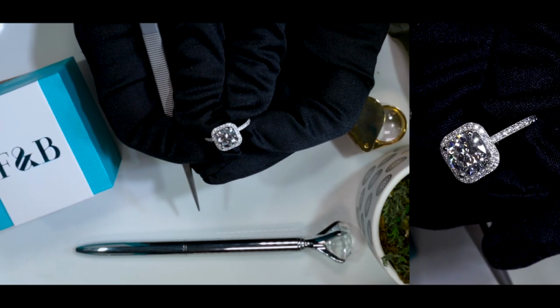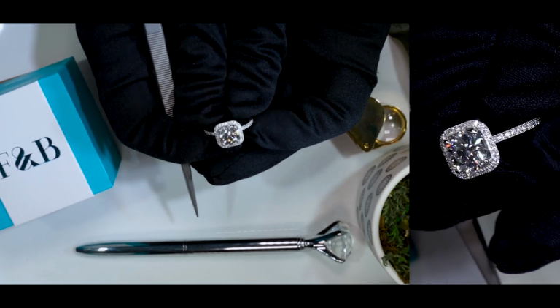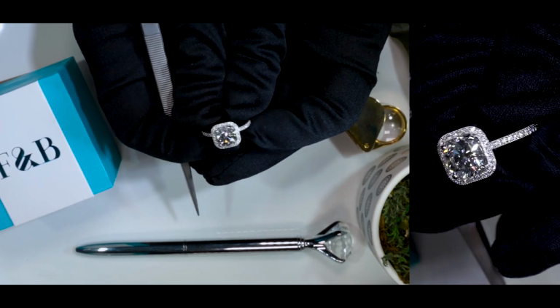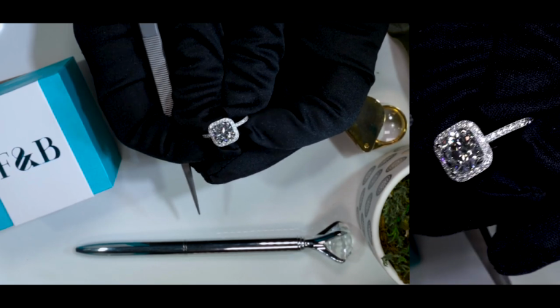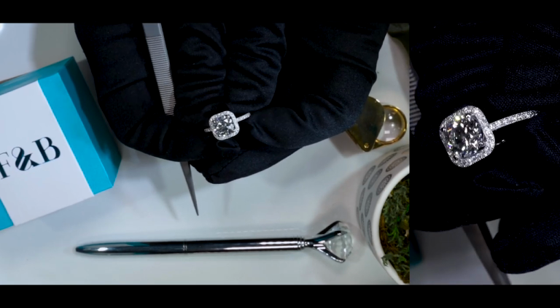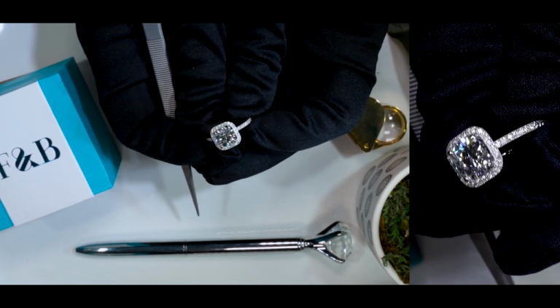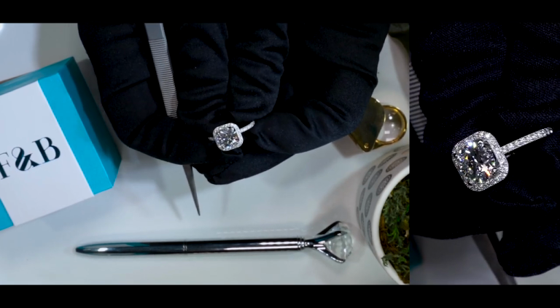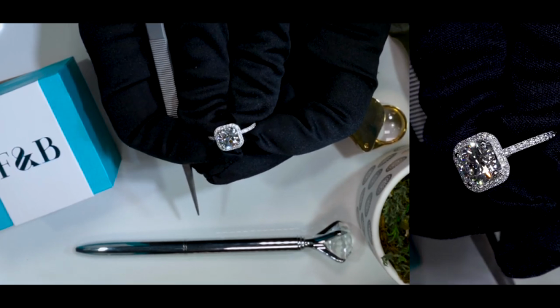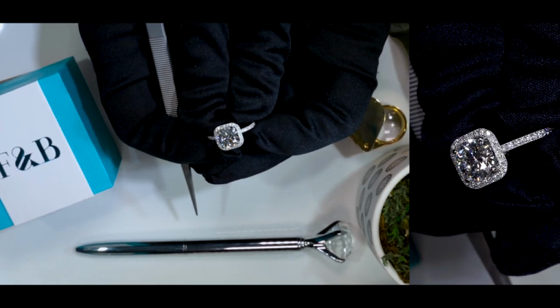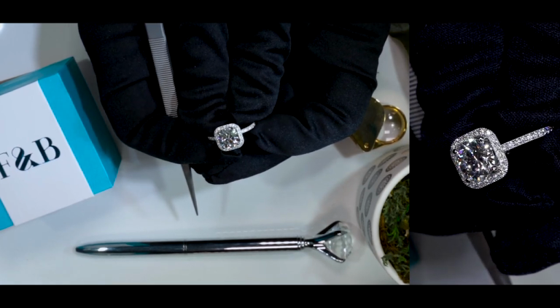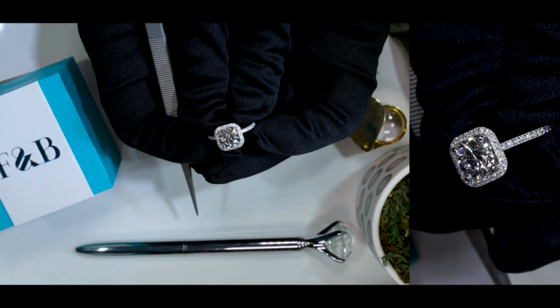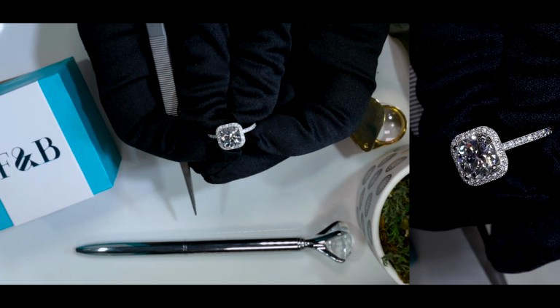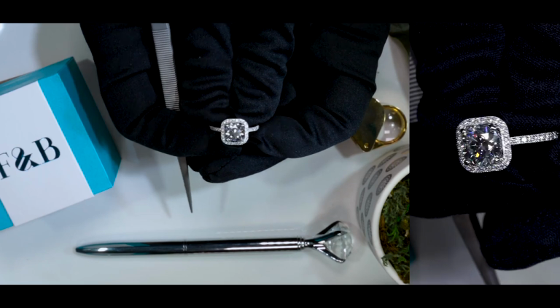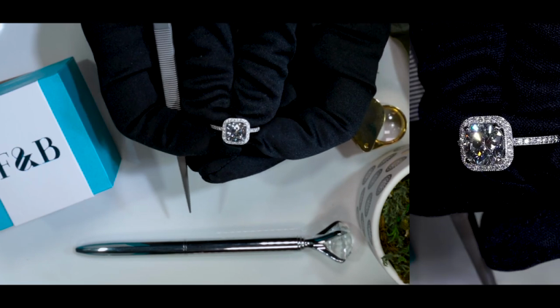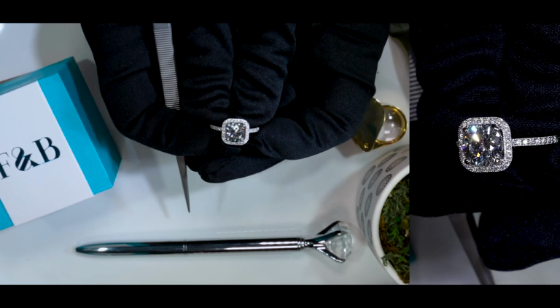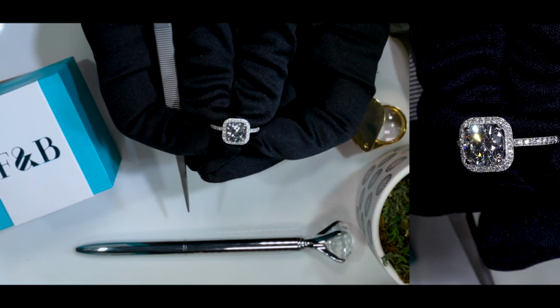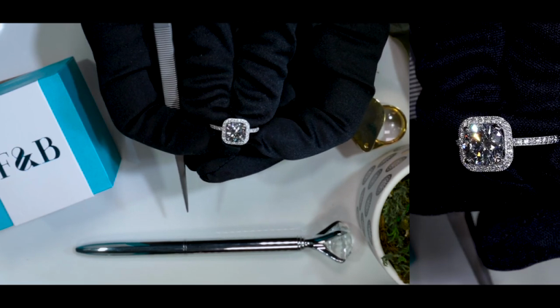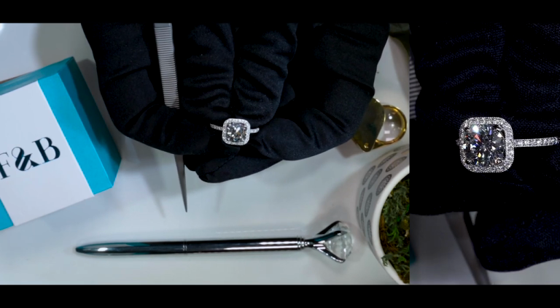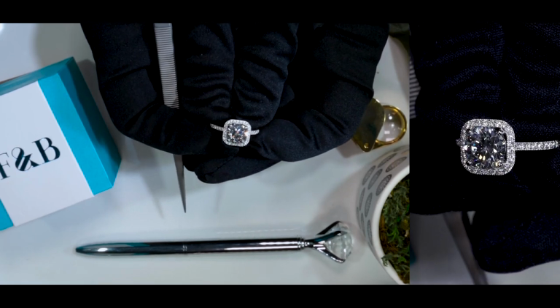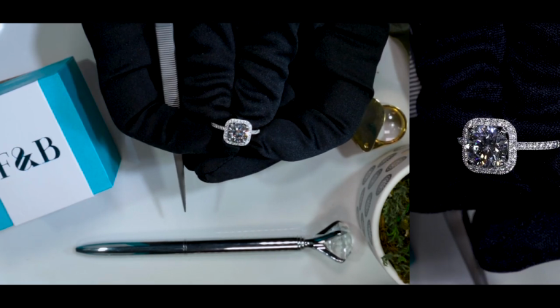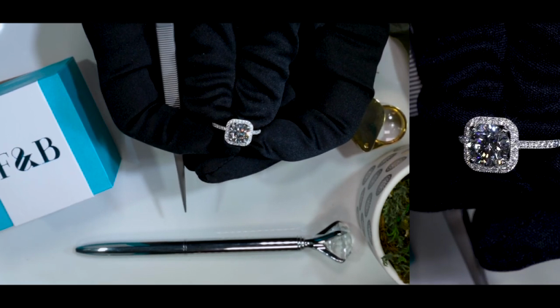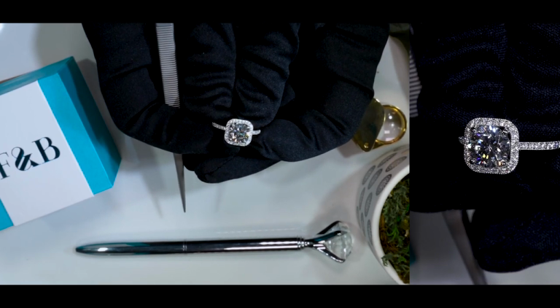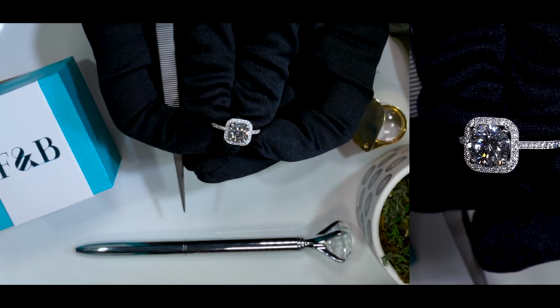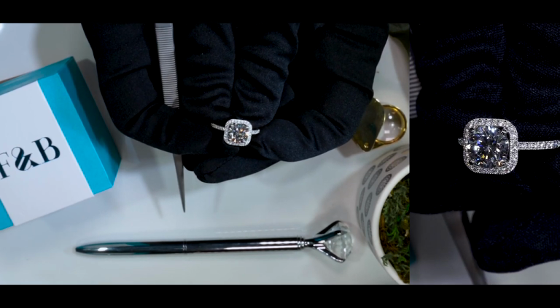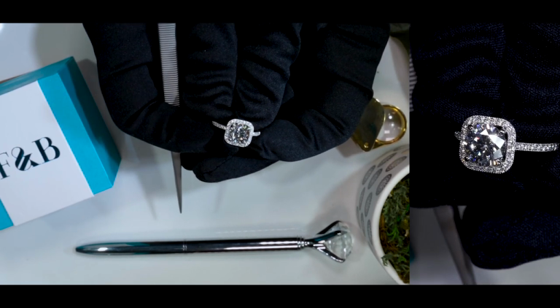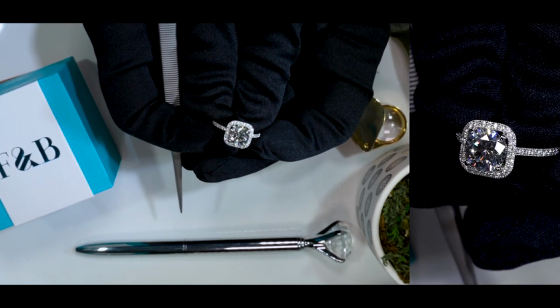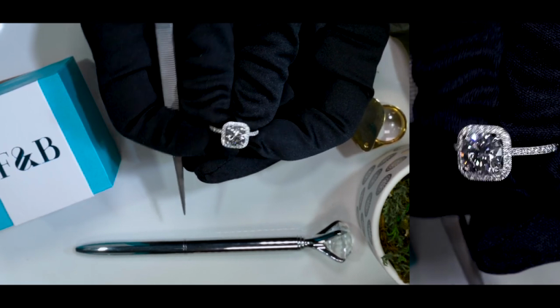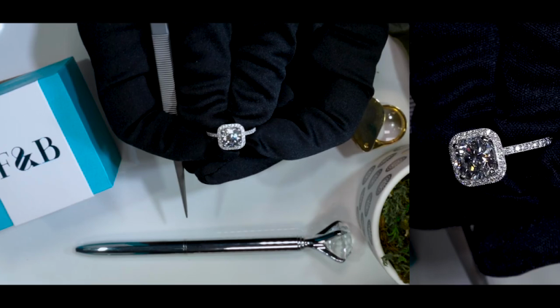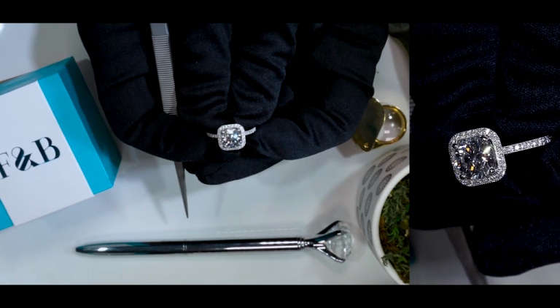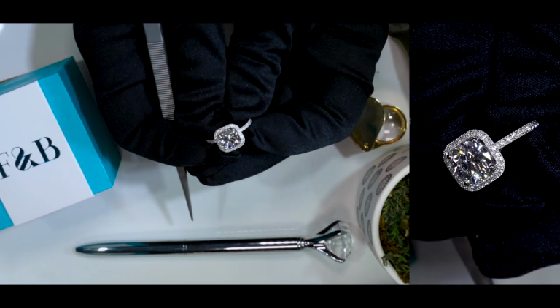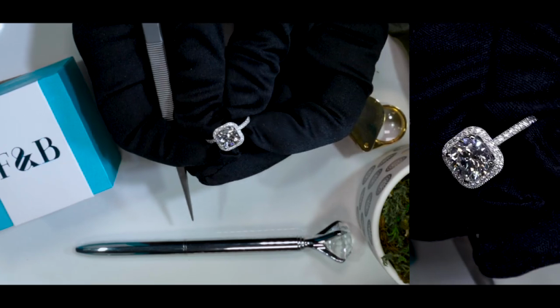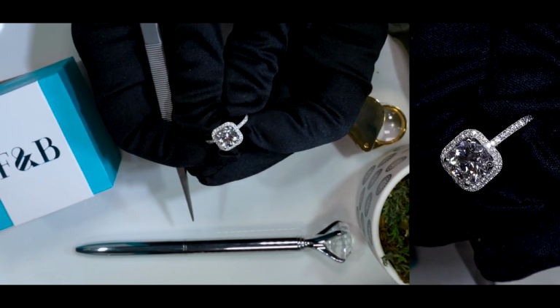Now, not only do we offer moissanite, lab-created rubies, sapphires, and colored gemstones, as well as diamonds, but we are now officially working with Diamond Foundry.